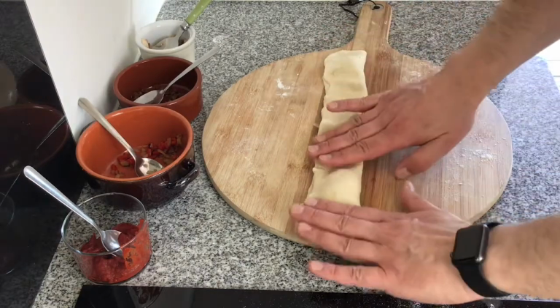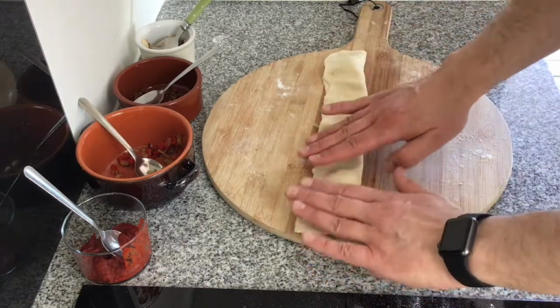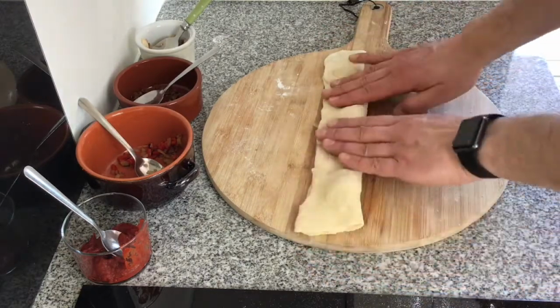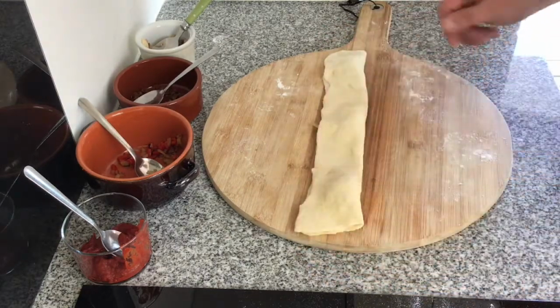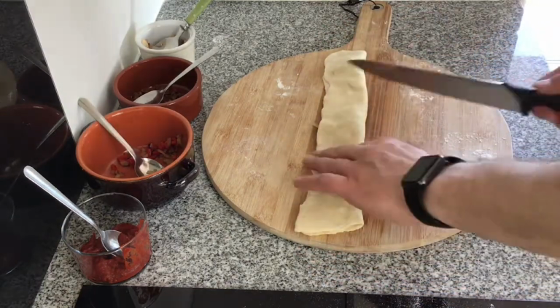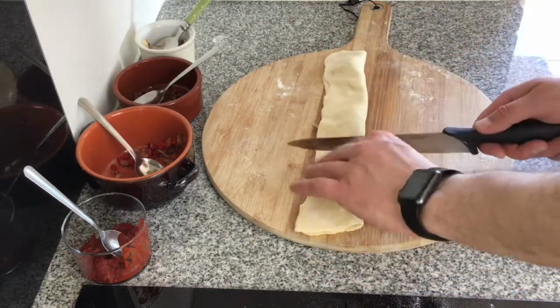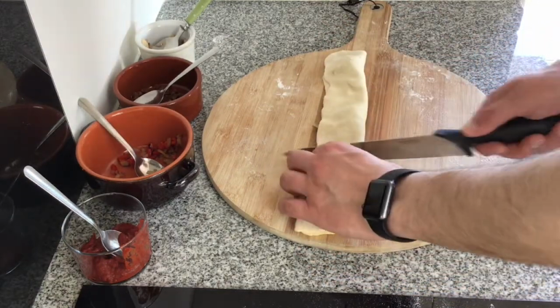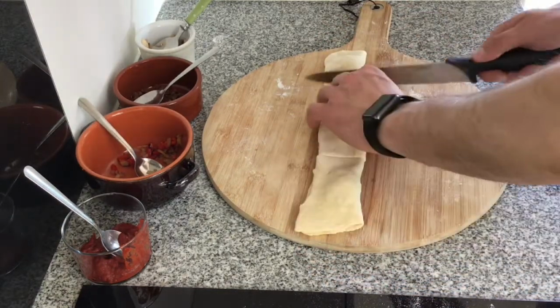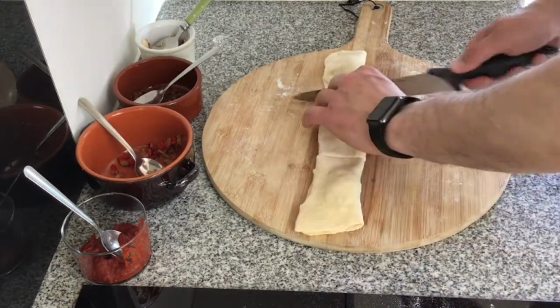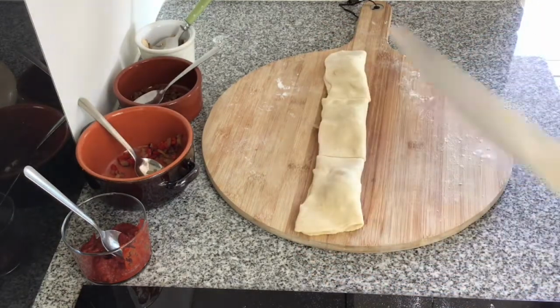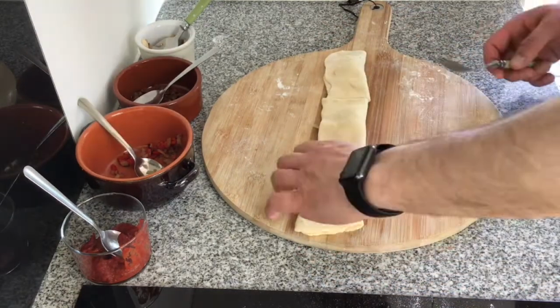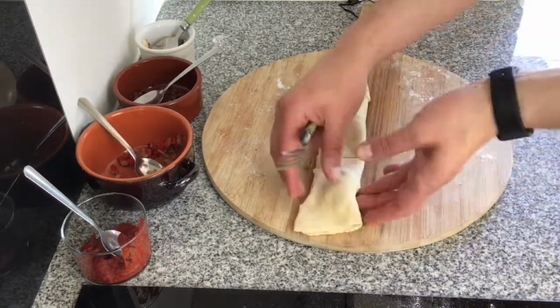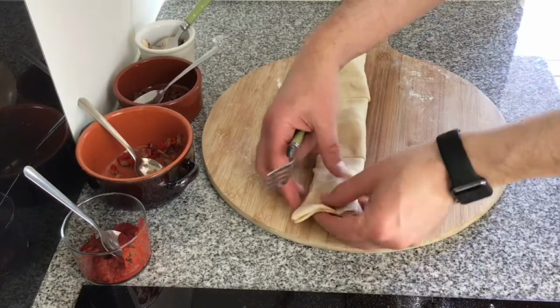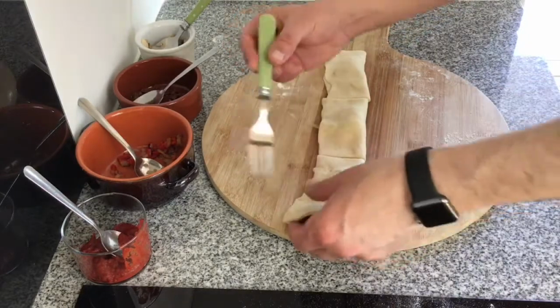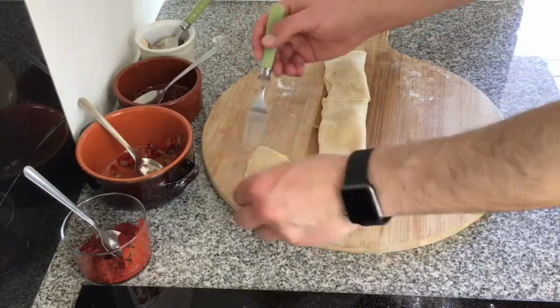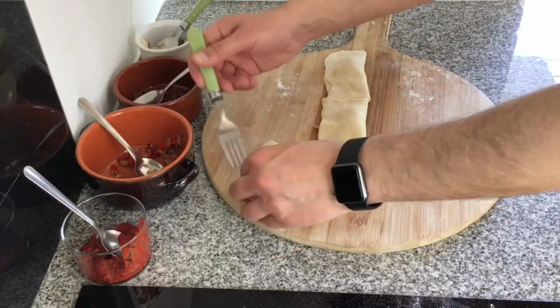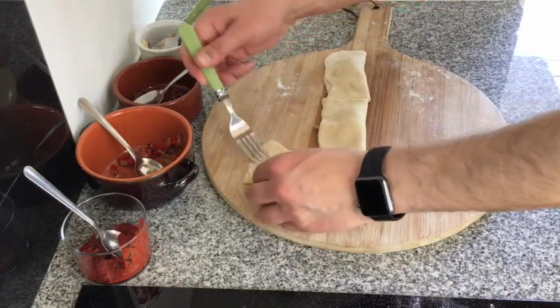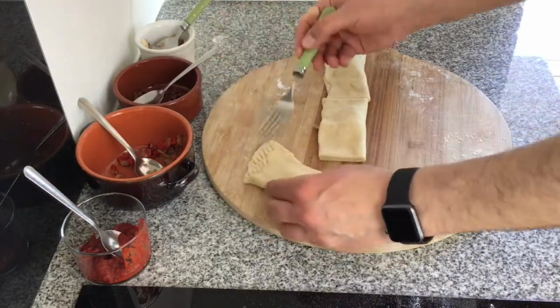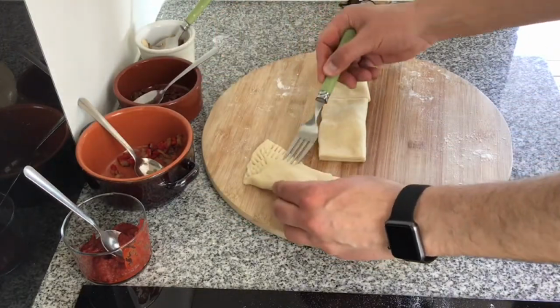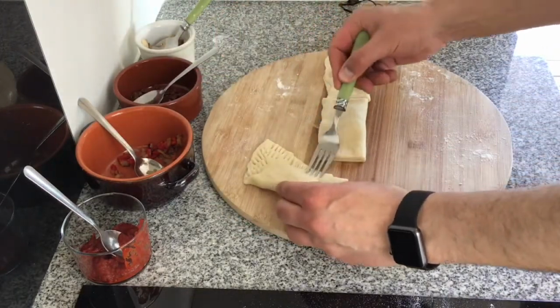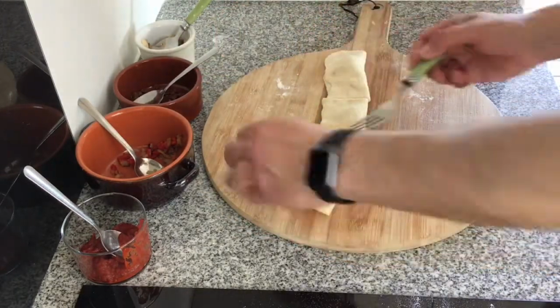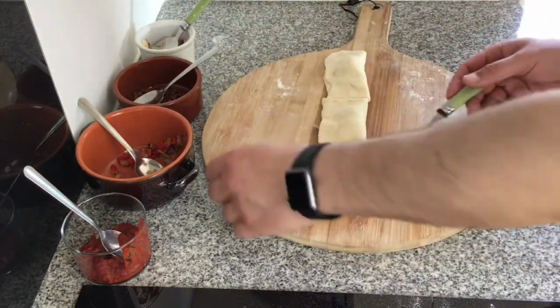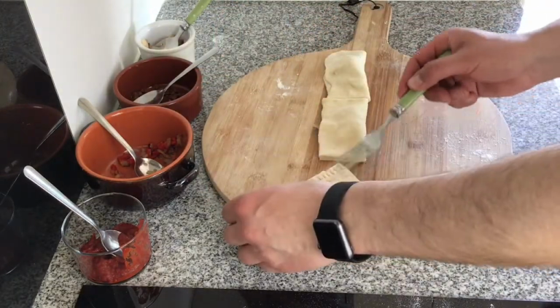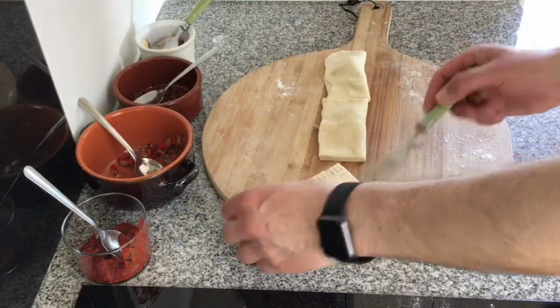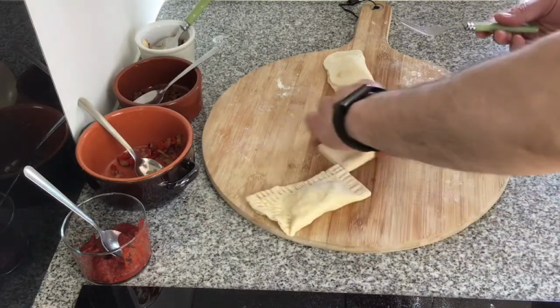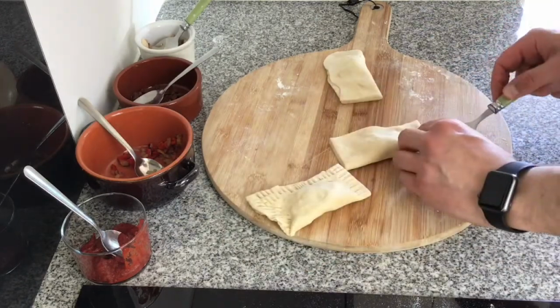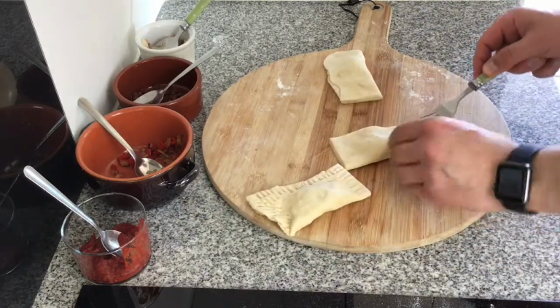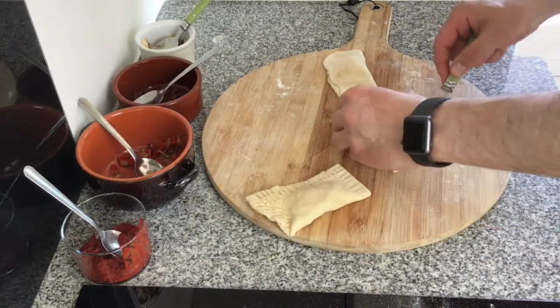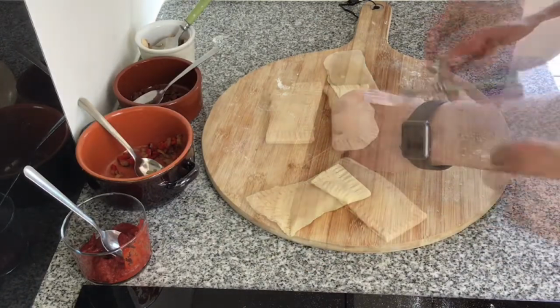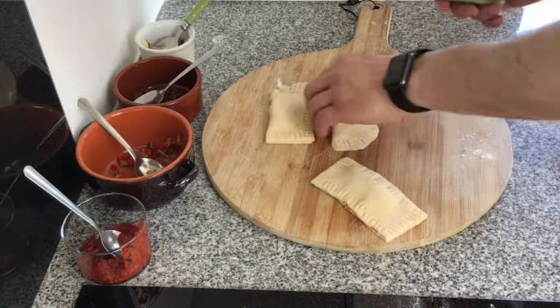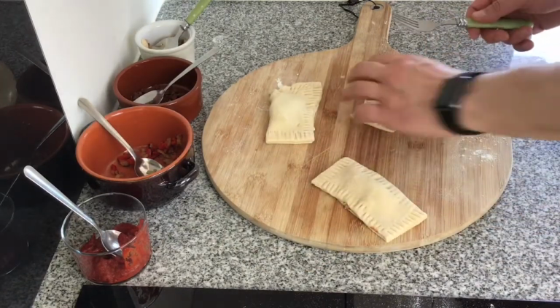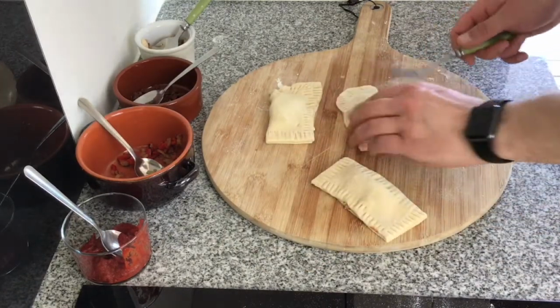Now I've folded the pizza base, I'm just going to cut it into thirds and use a fork to seal the edges. This will also make it look like ravioli. We just repeat that for the other ravioli pizza bites.